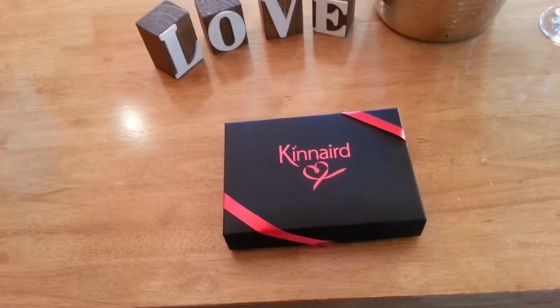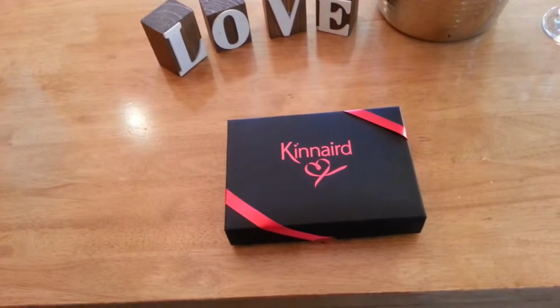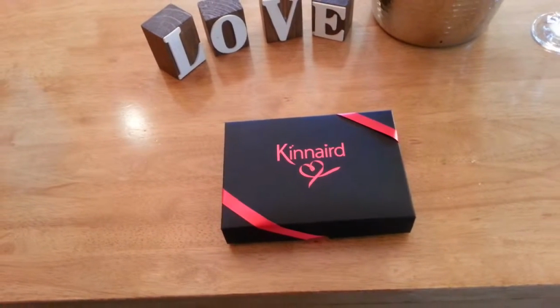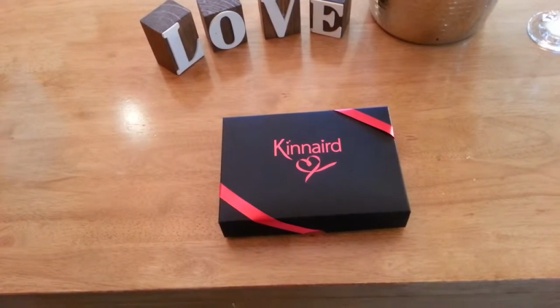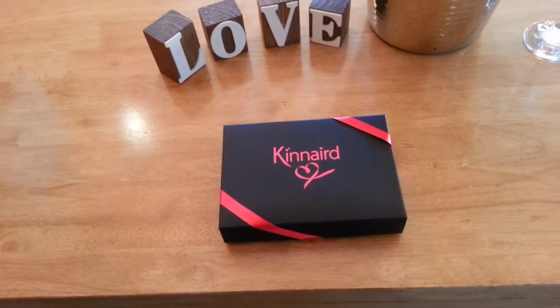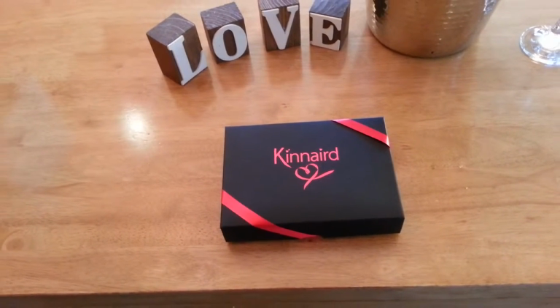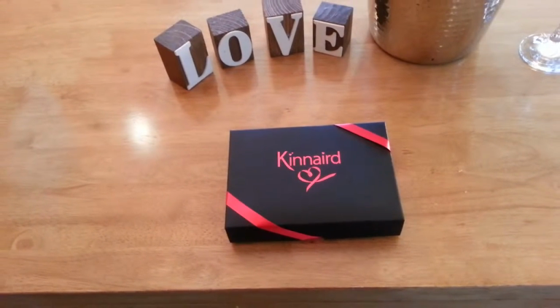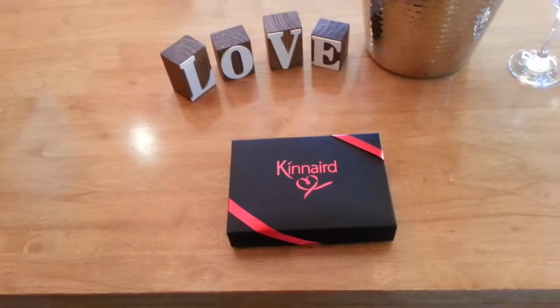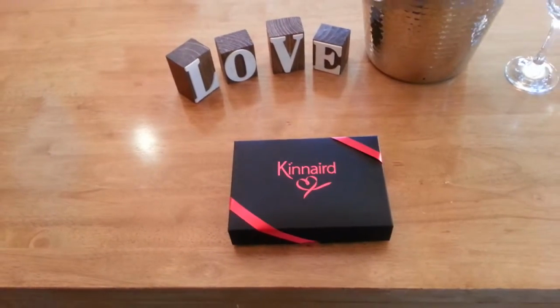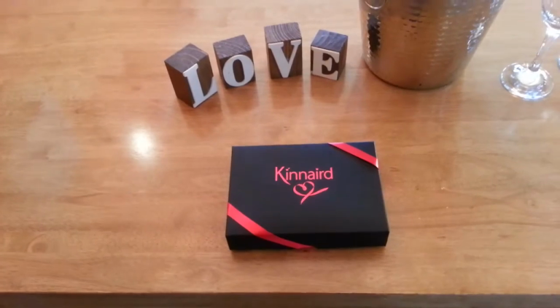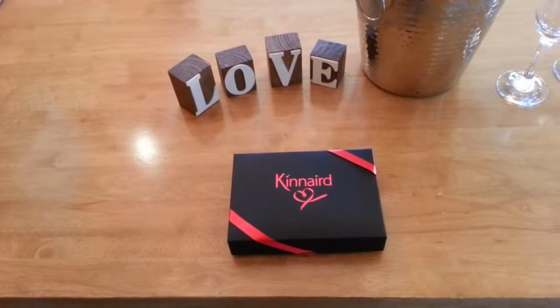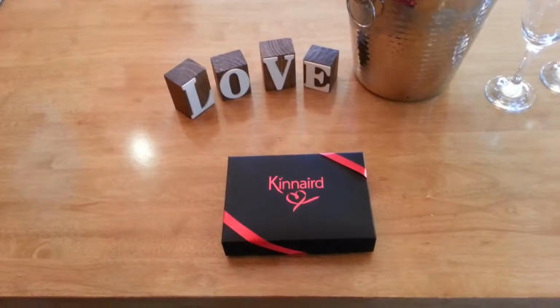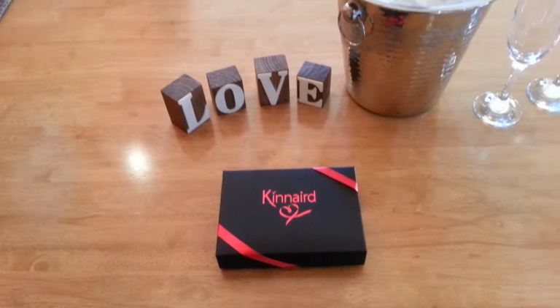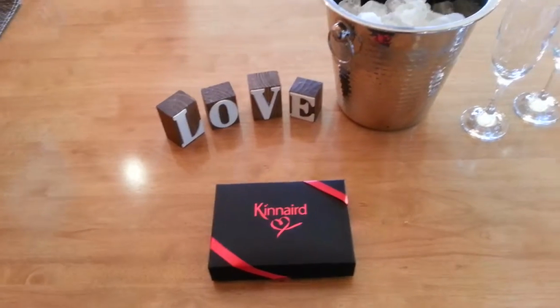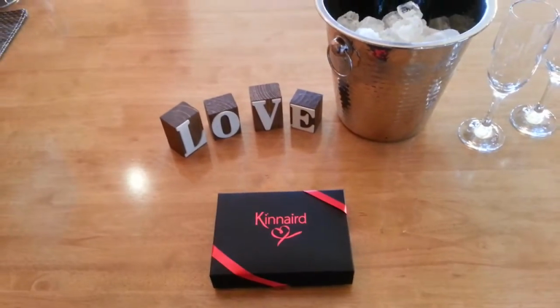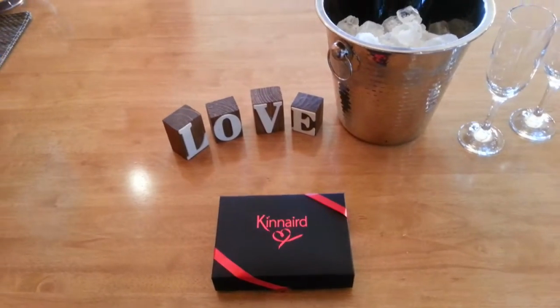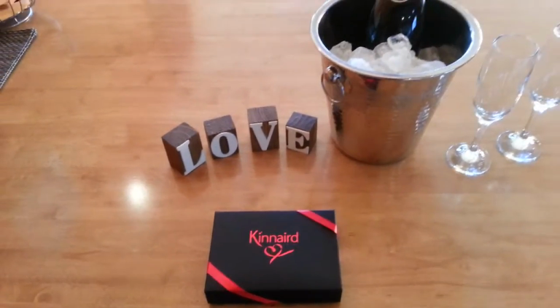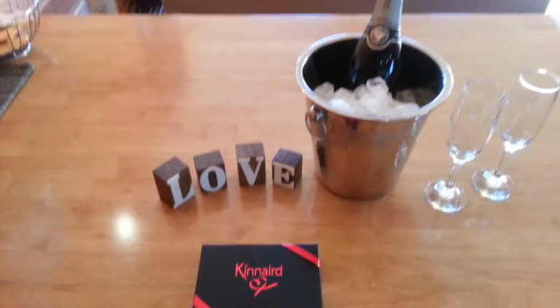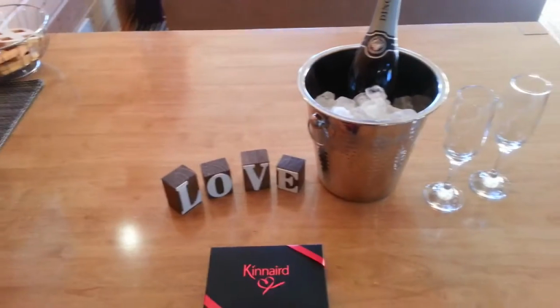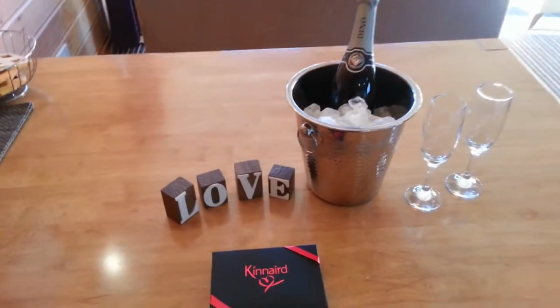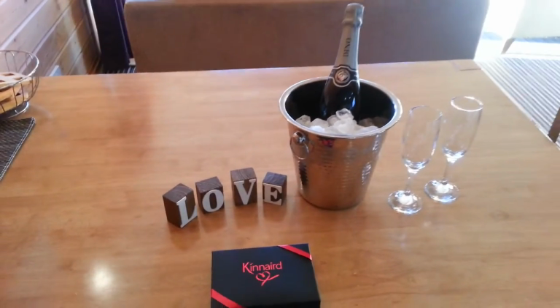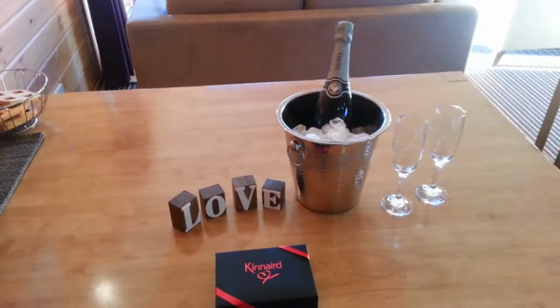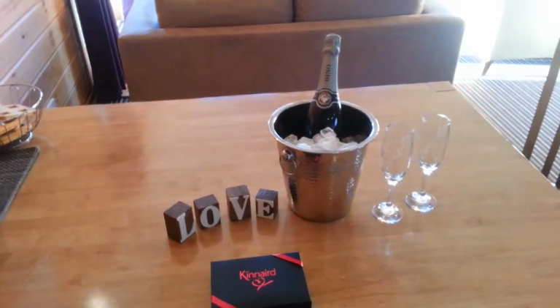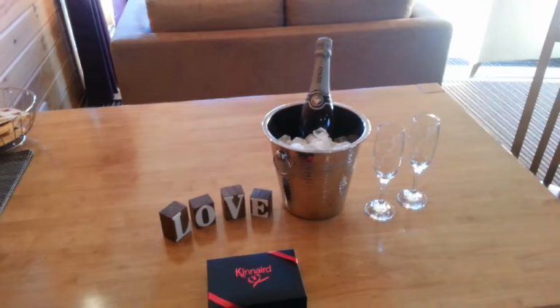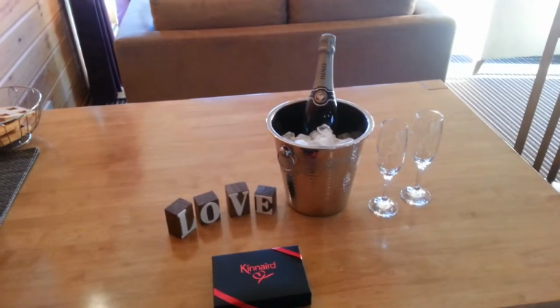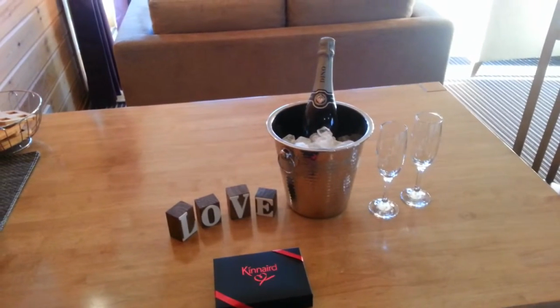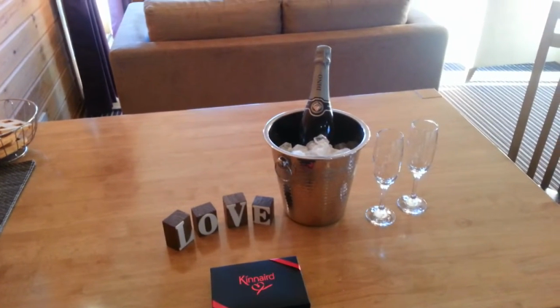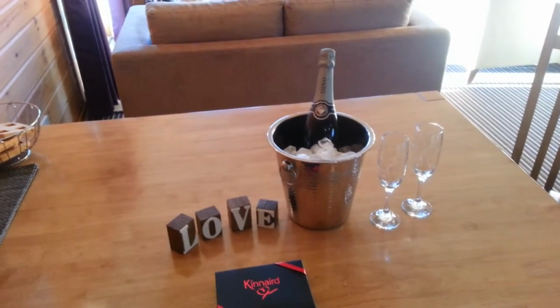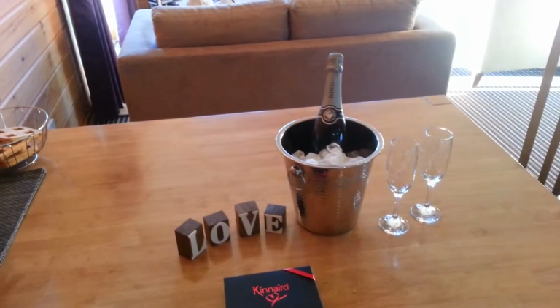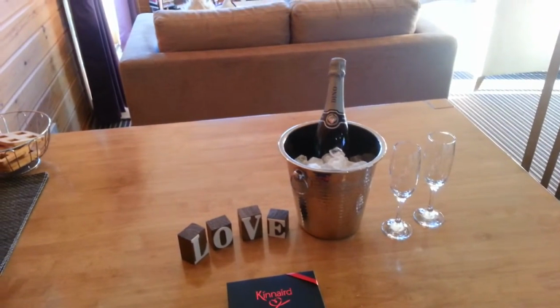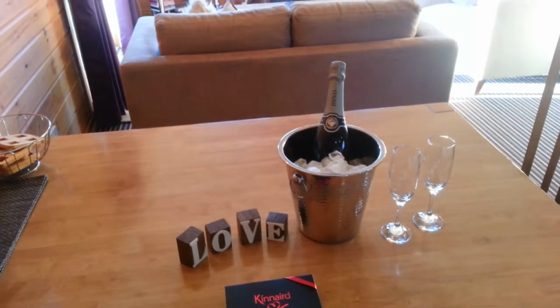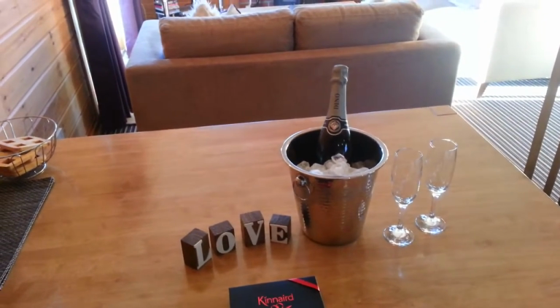Welcome to Kinnaird Woodland Lodges. My name is Andy Burrows. I'm the co-owner of the business with my wife Jane. We're inside one of the cabins here — this is cabin one, Craig Gower.